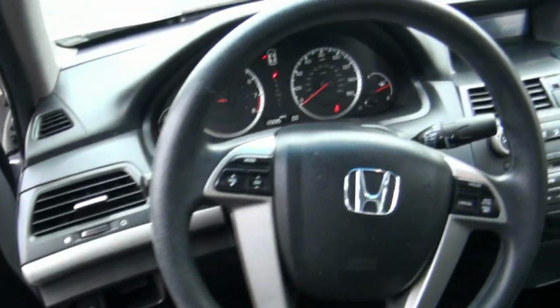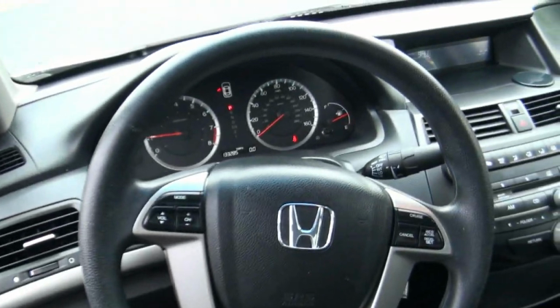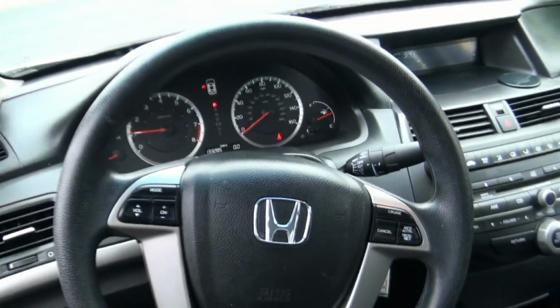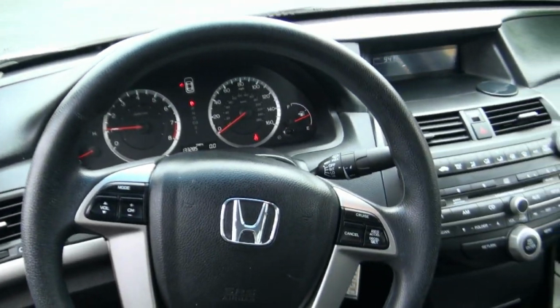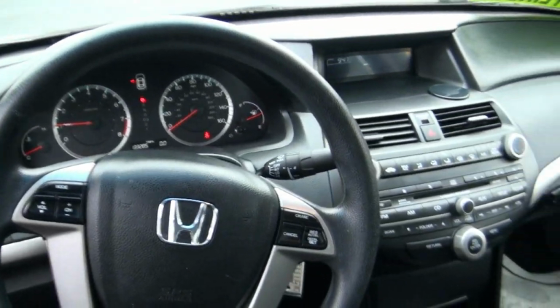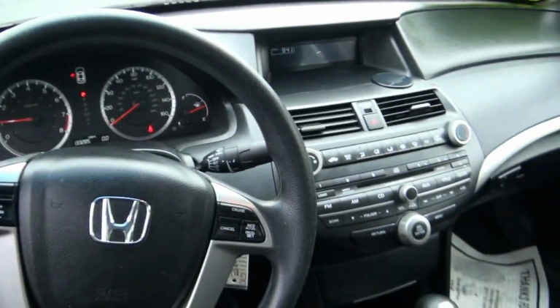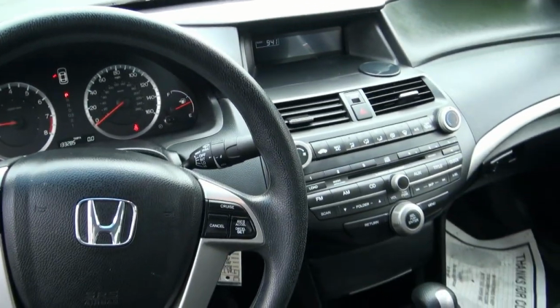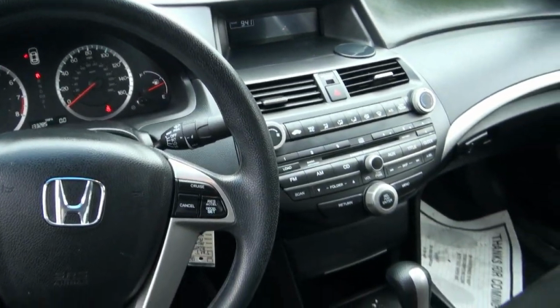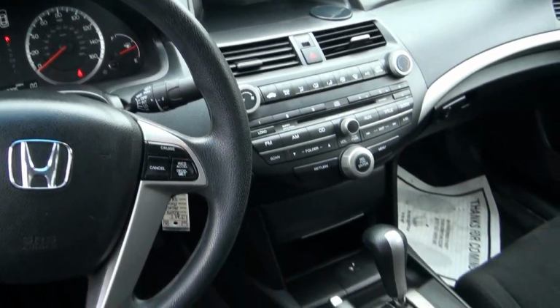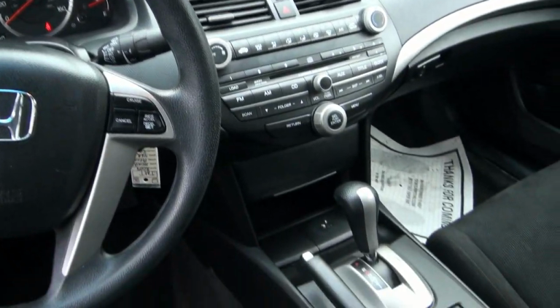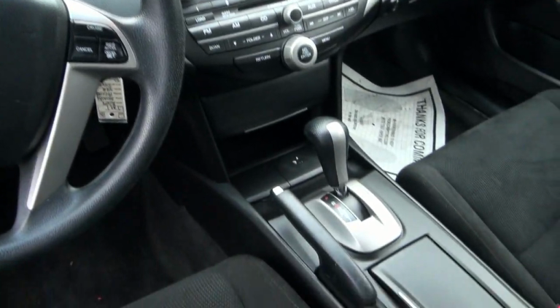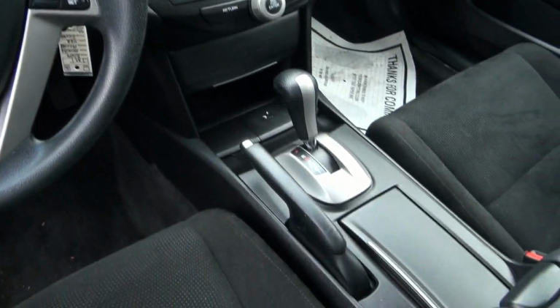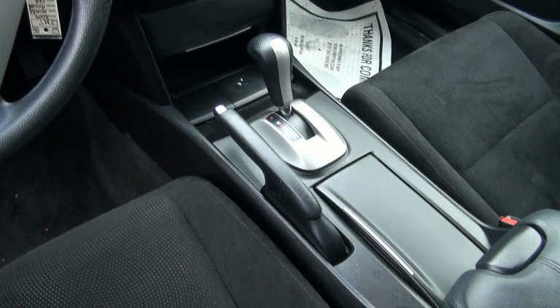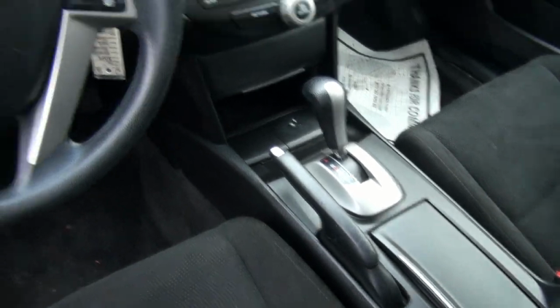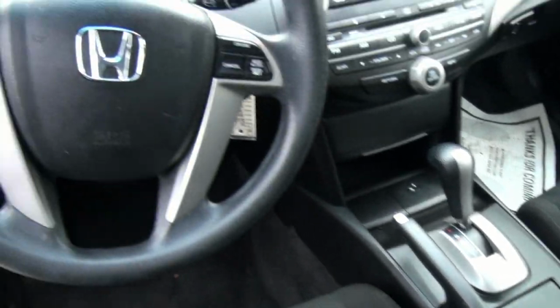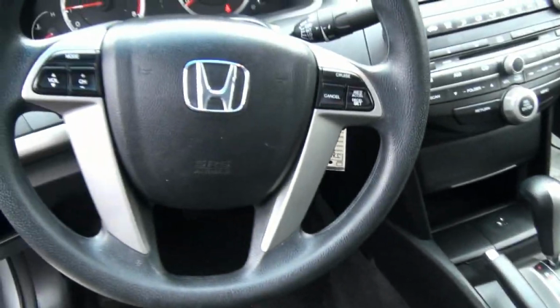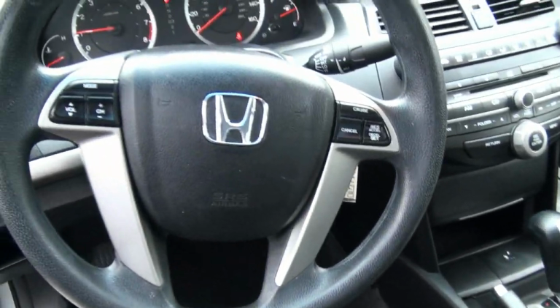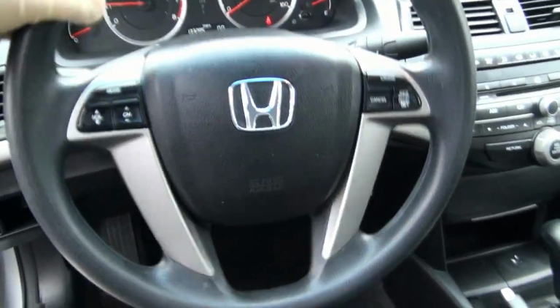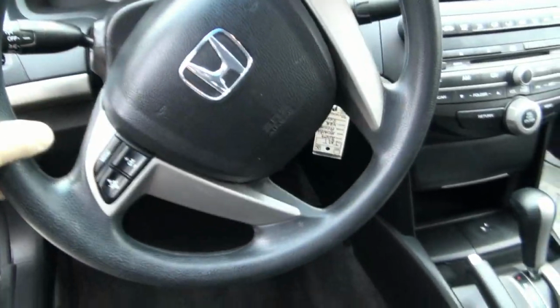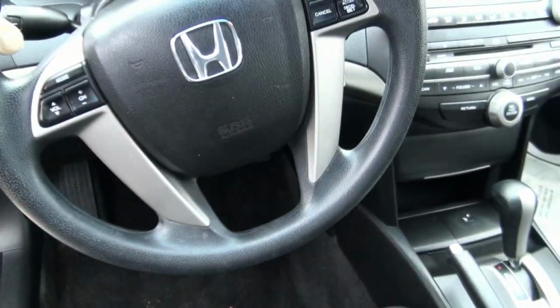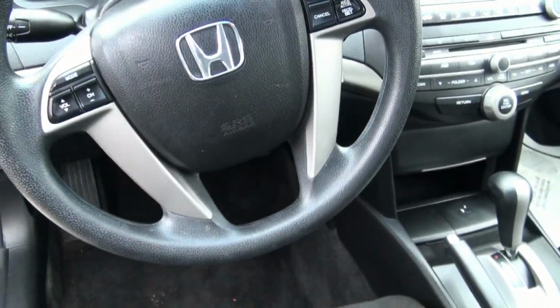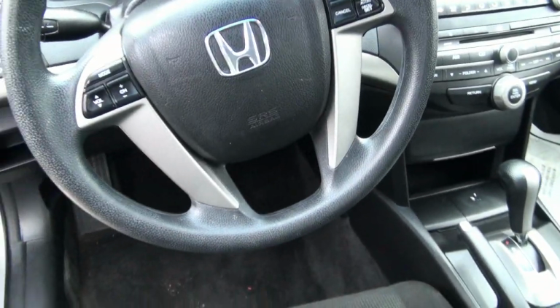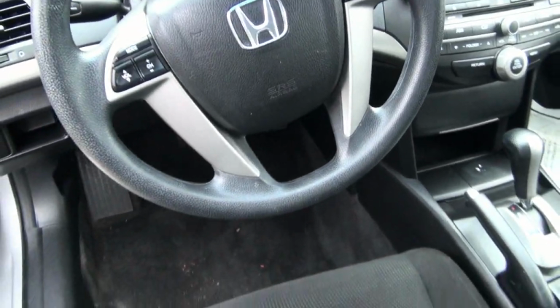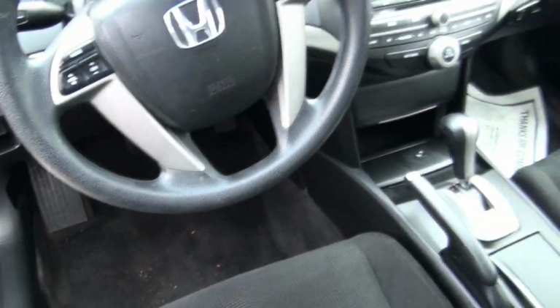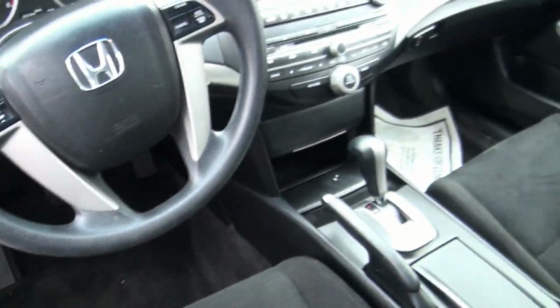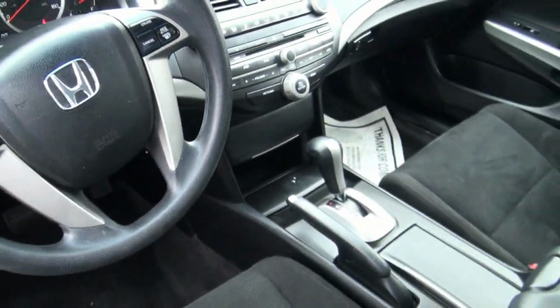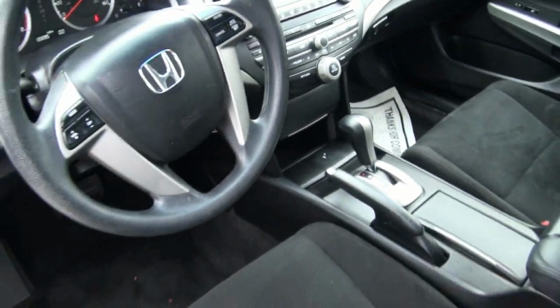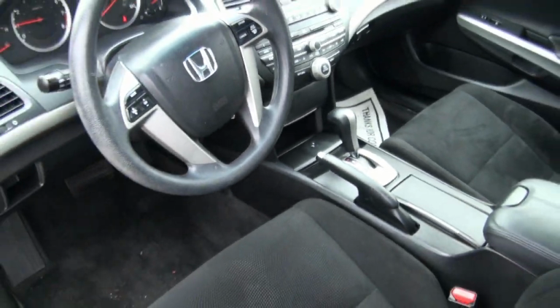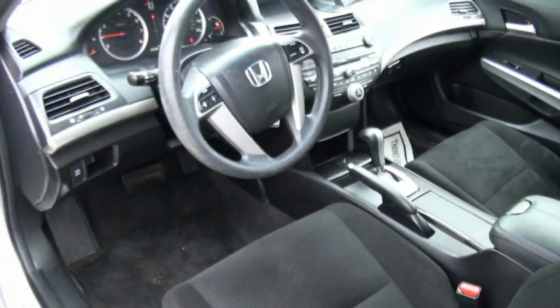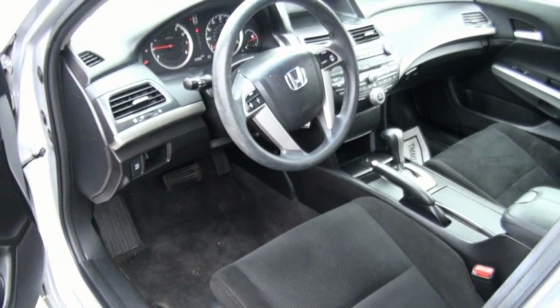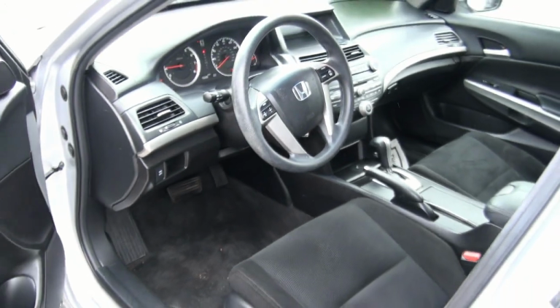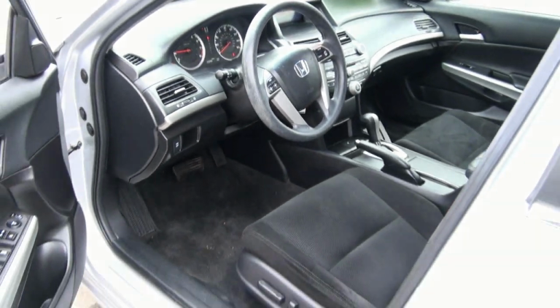Inside, you have 133,000 miles. All your controls, volume controls on the steering wheel. Very easy to use, very easy to drive.